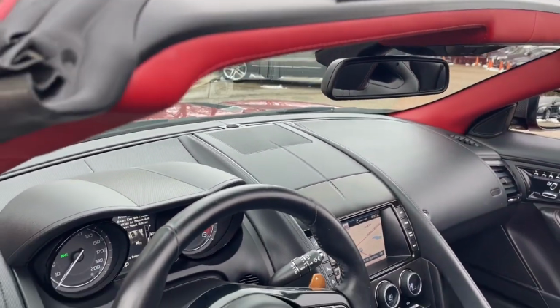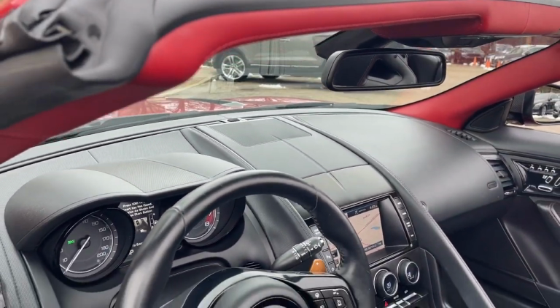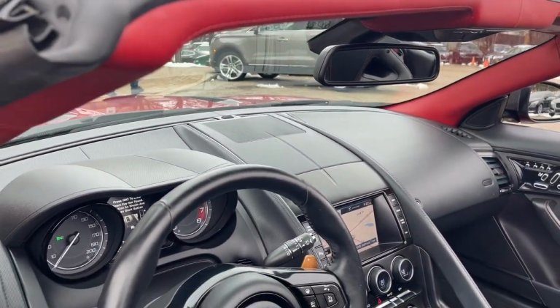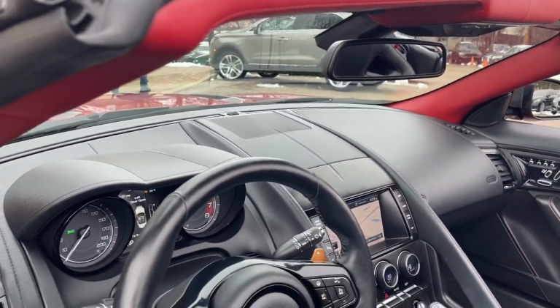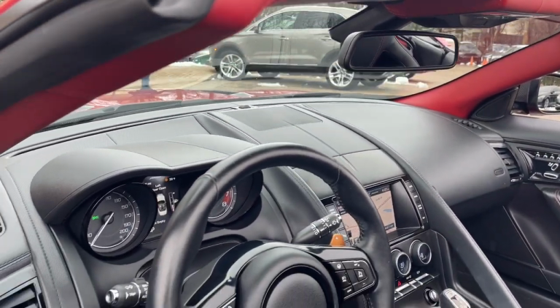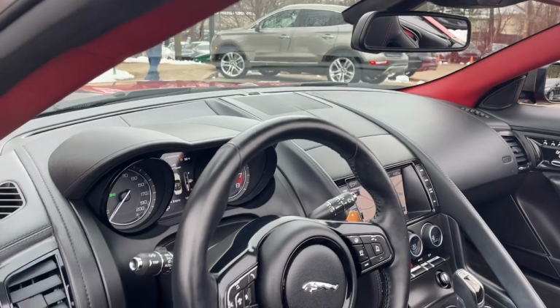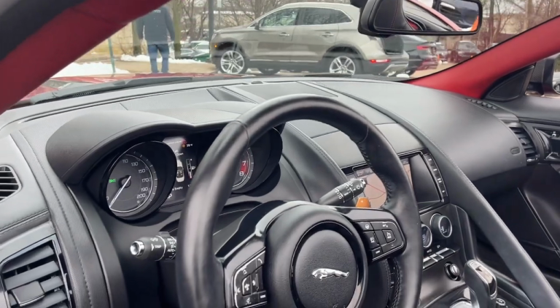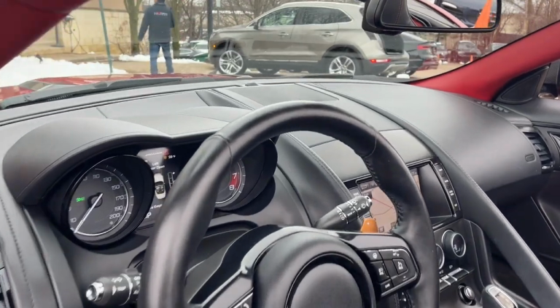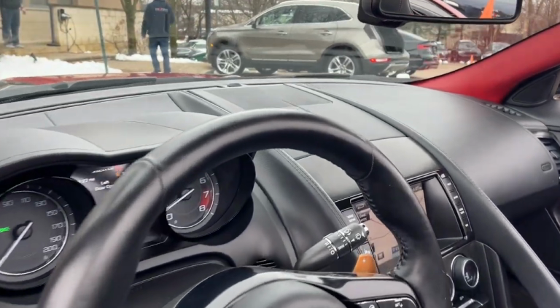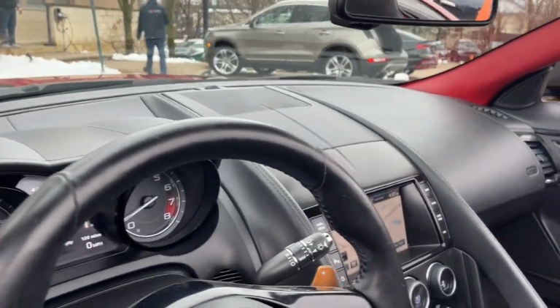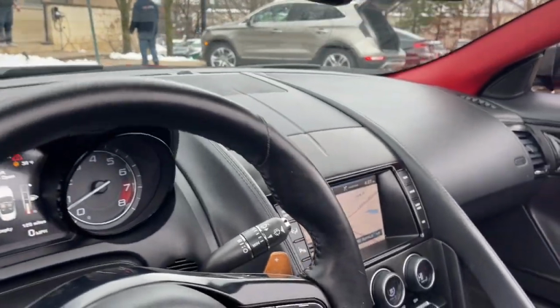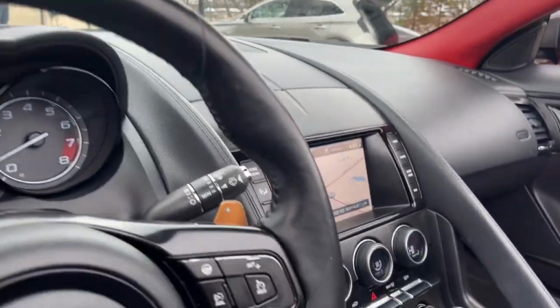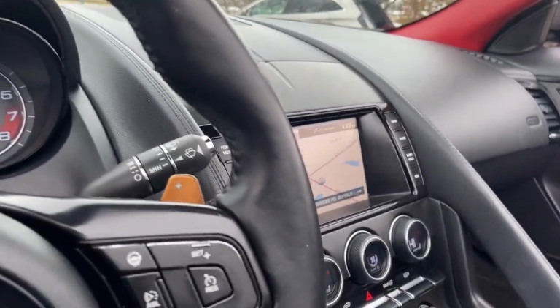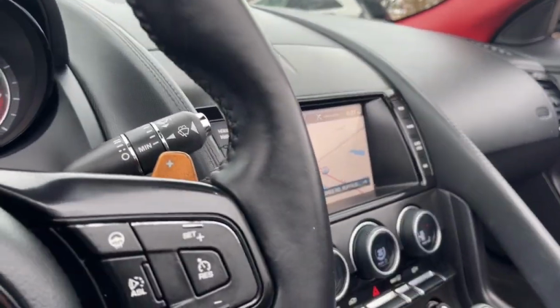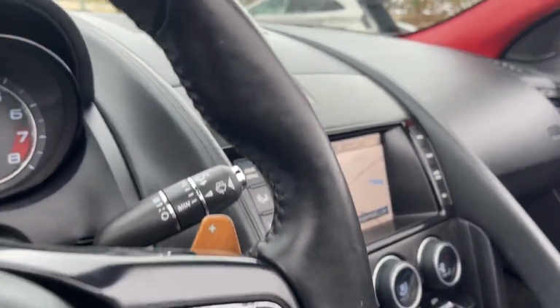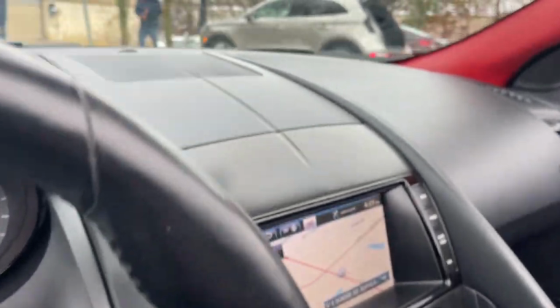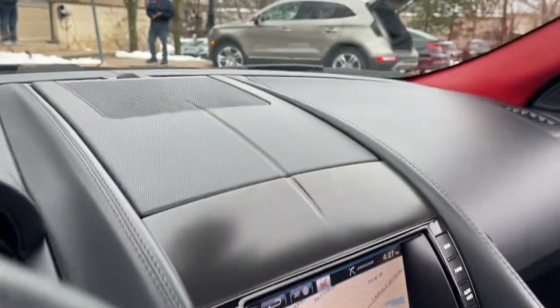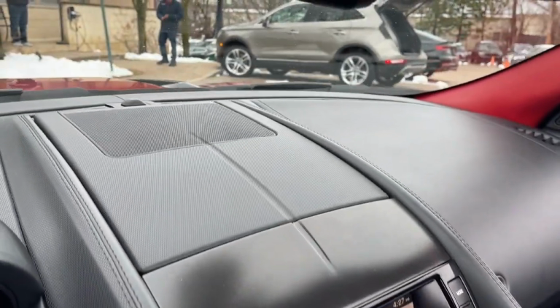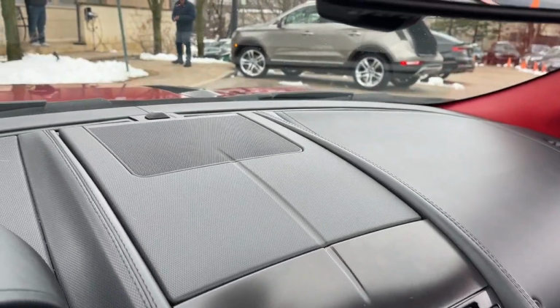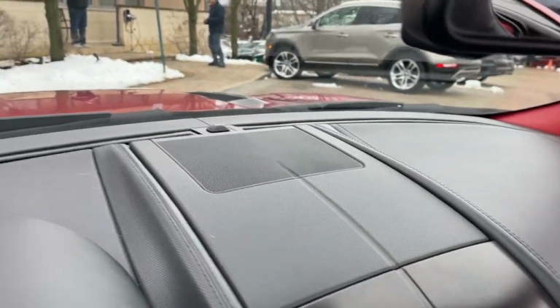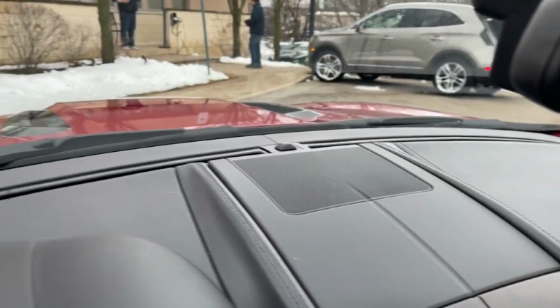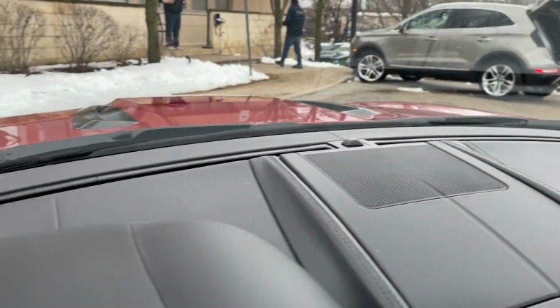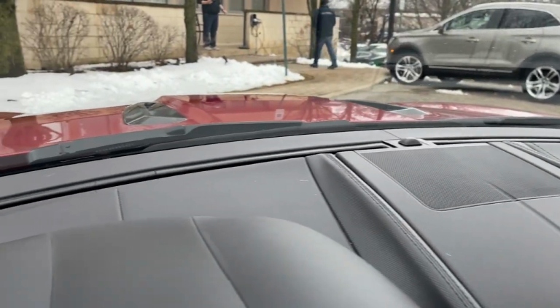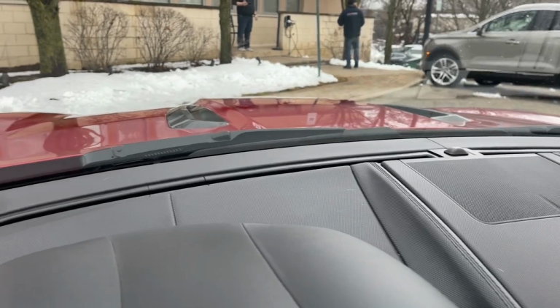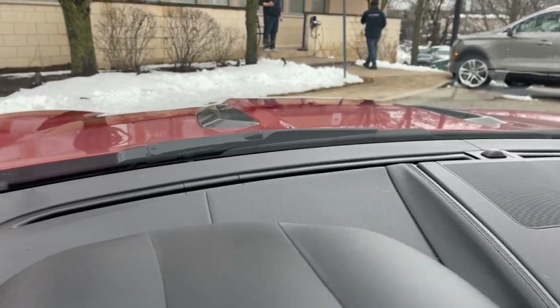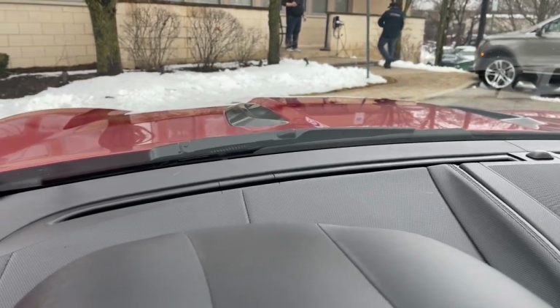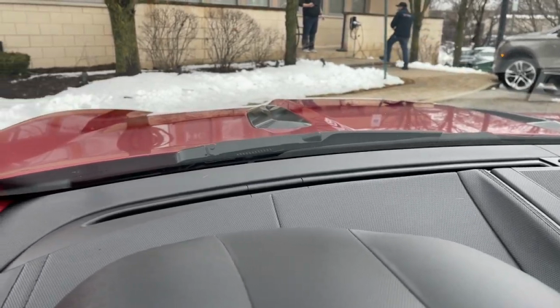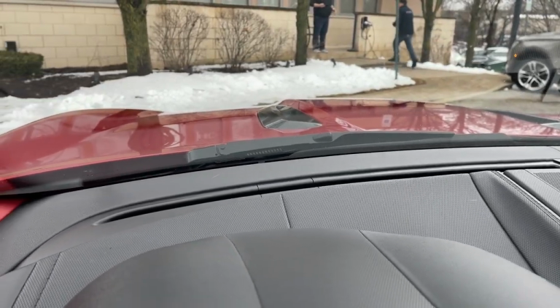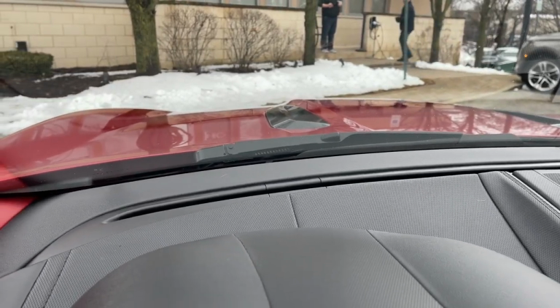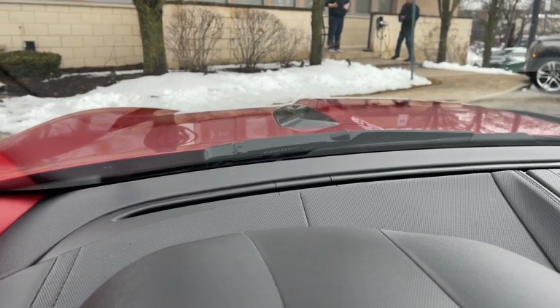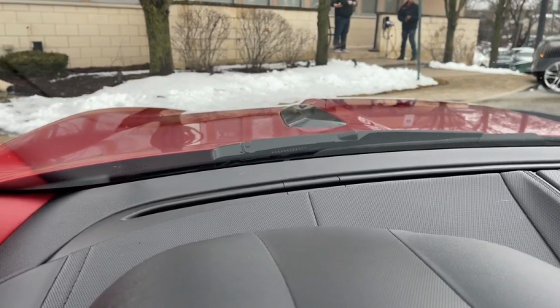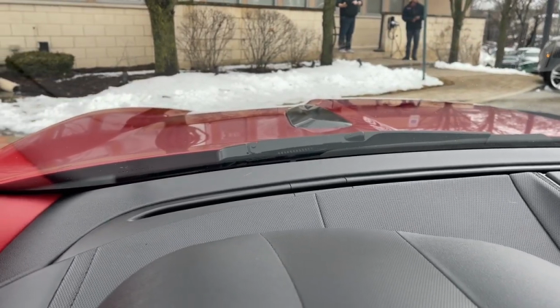Schedule a test drive today: 847-947-2900. www.luxcarschicago.com.